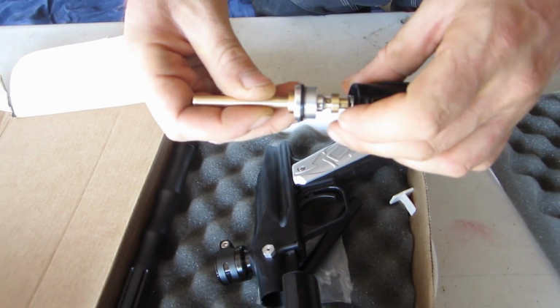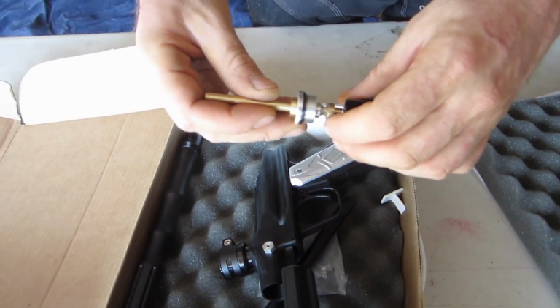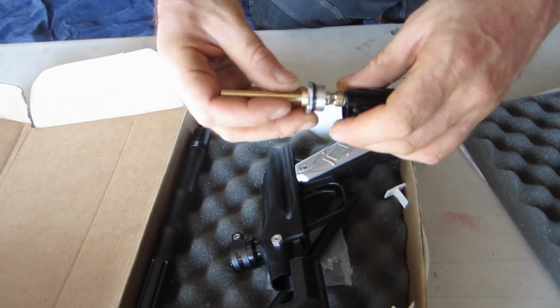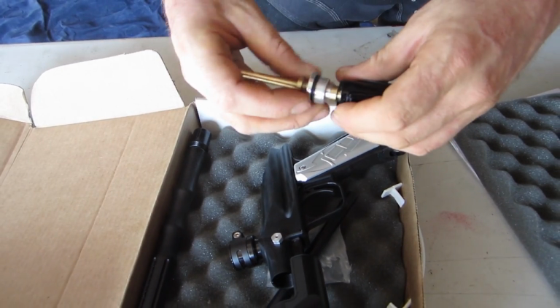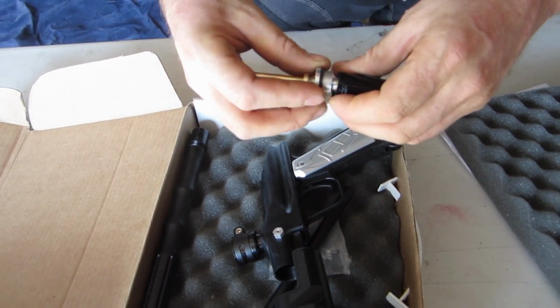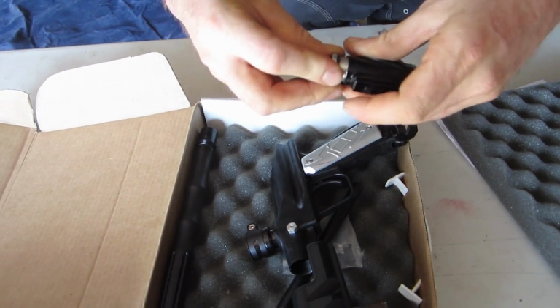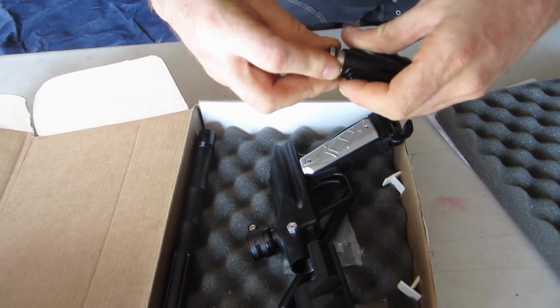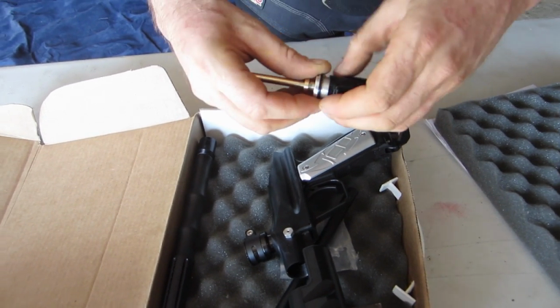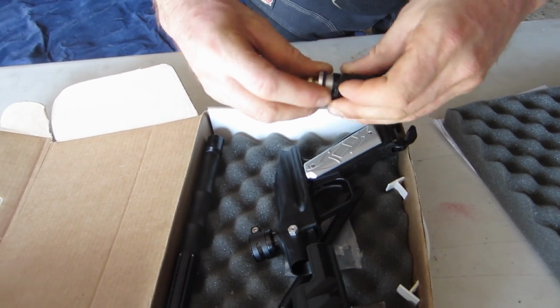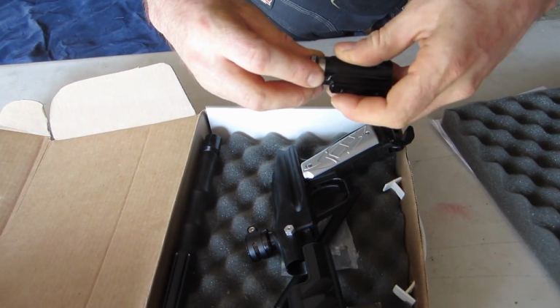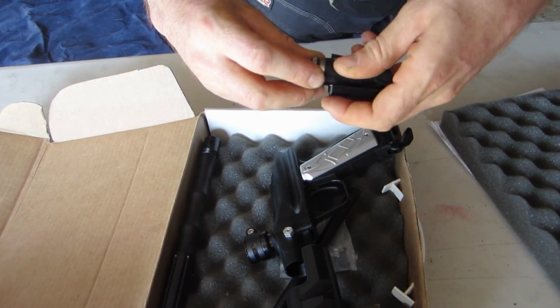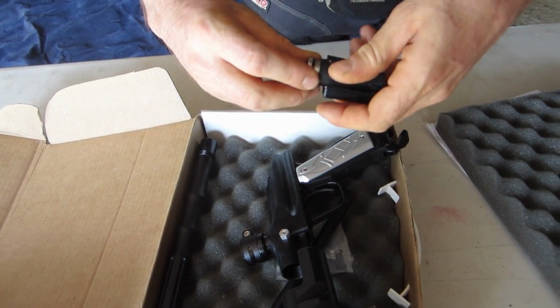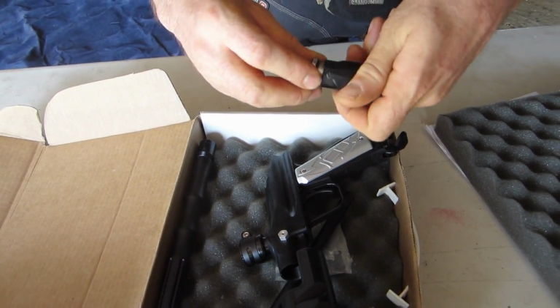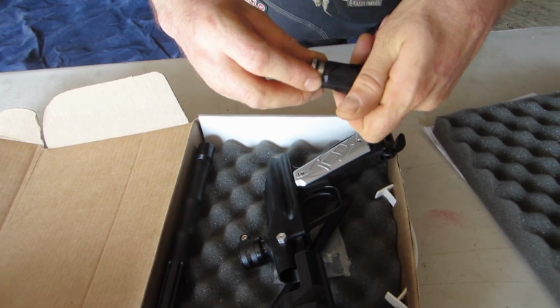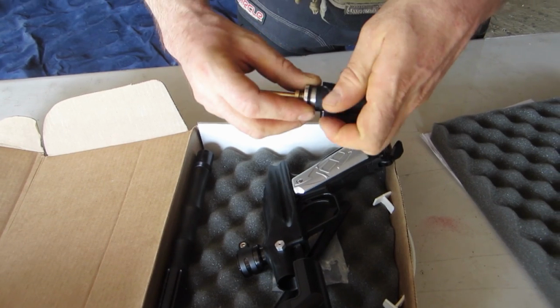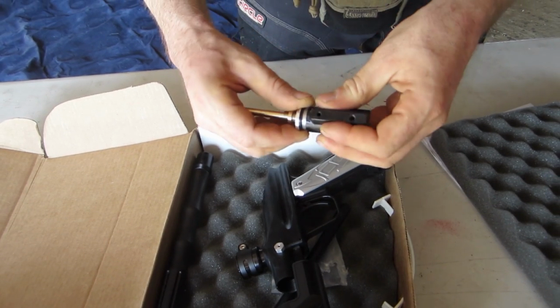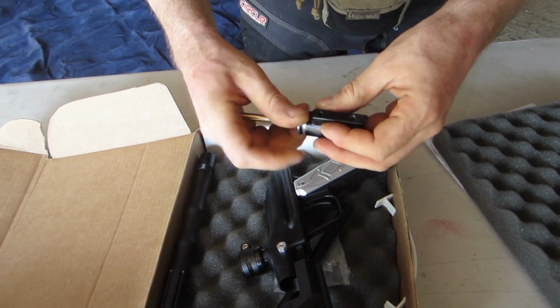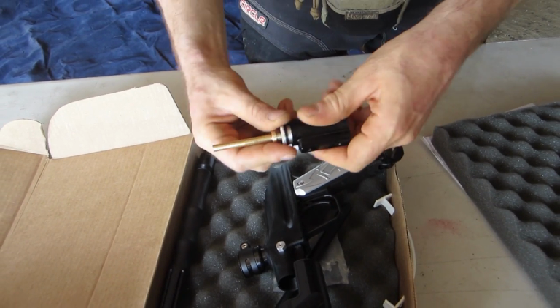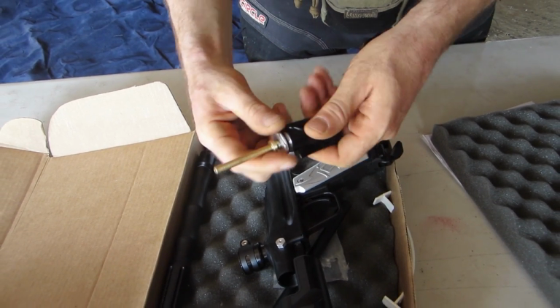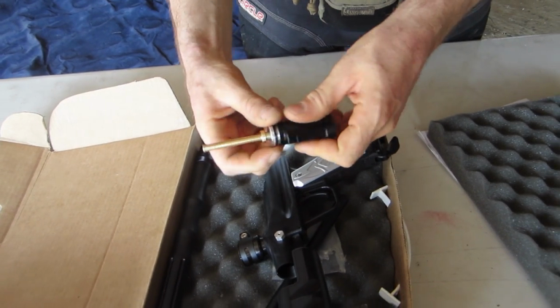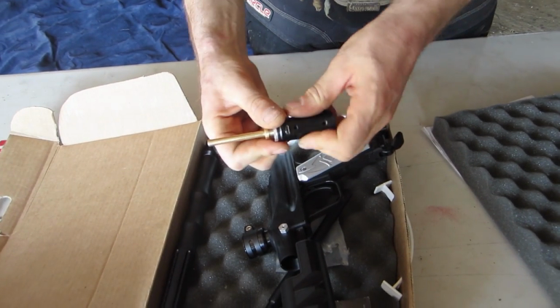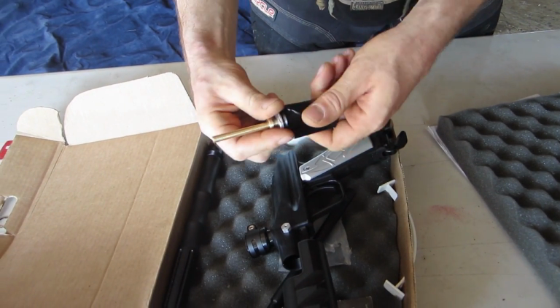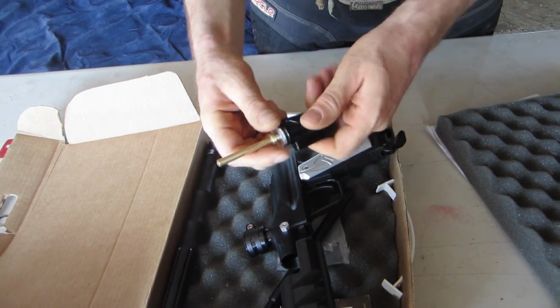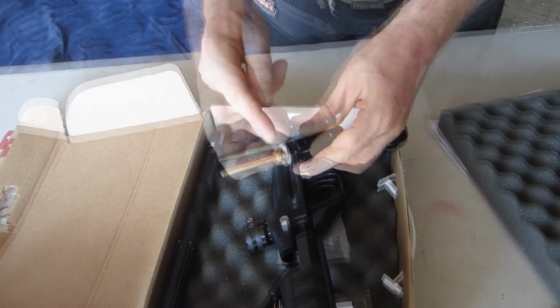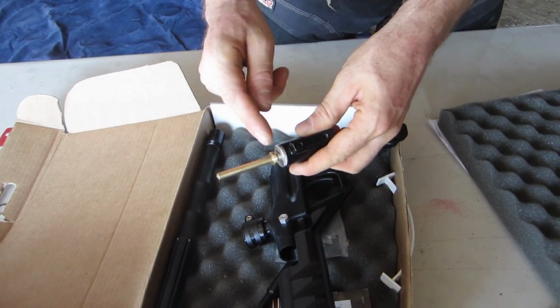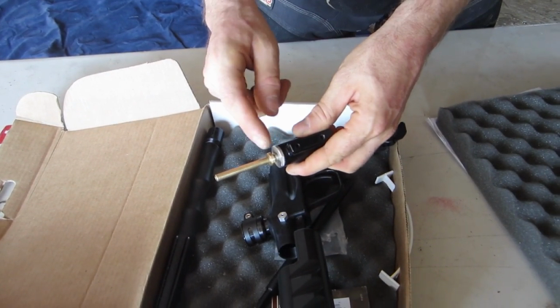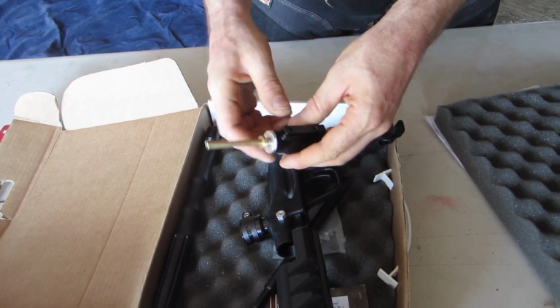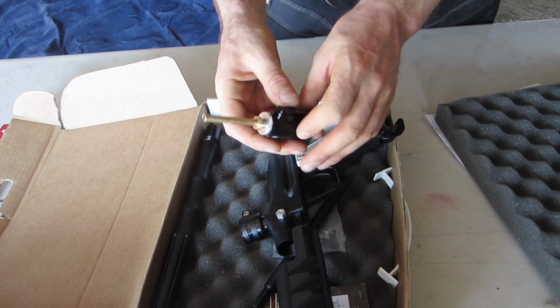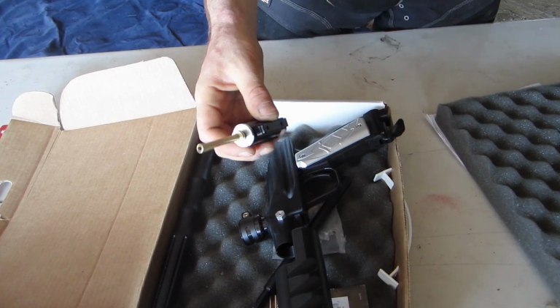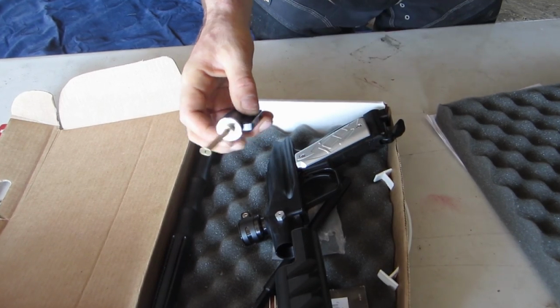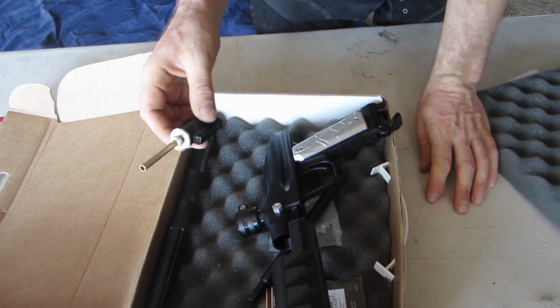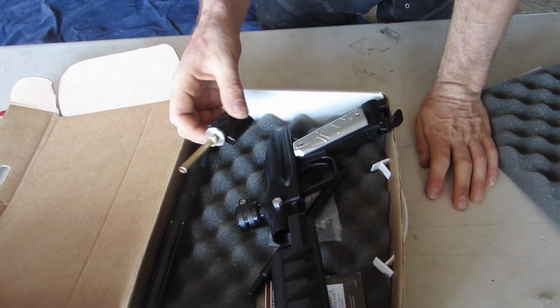Now I'm screwing the cup seal and the valve body back in. I'm surprised that this valve body isn't stainless — I prefer stainless valve retaining screws rather than aluminum.